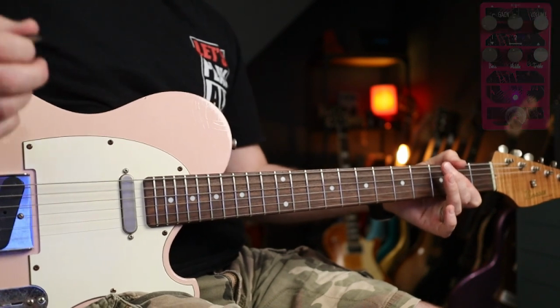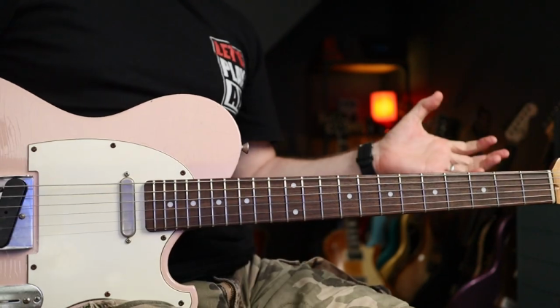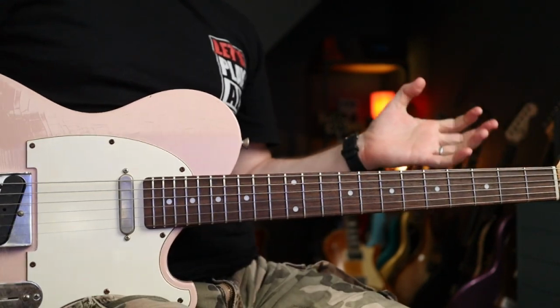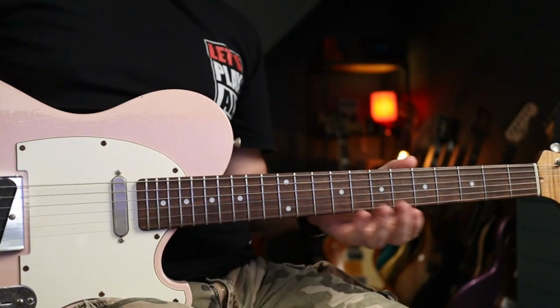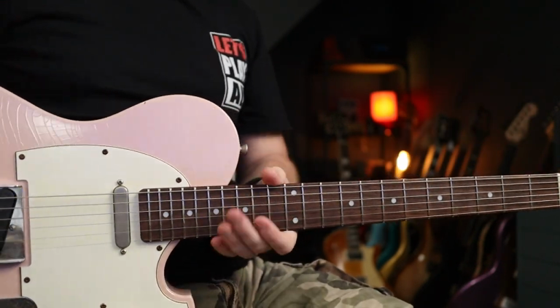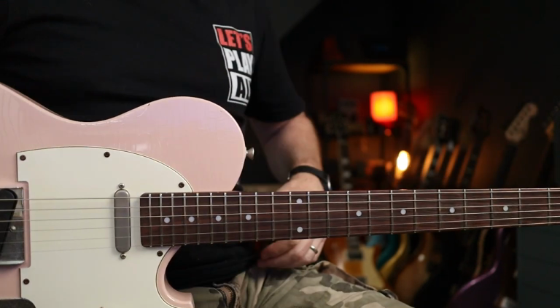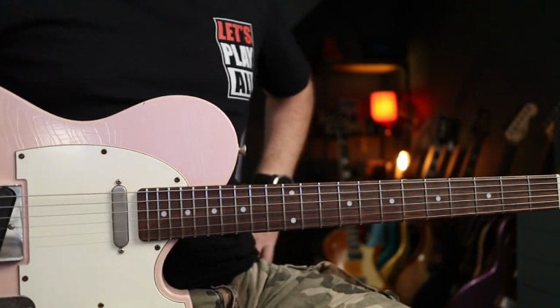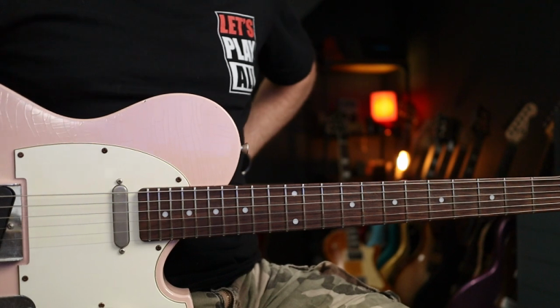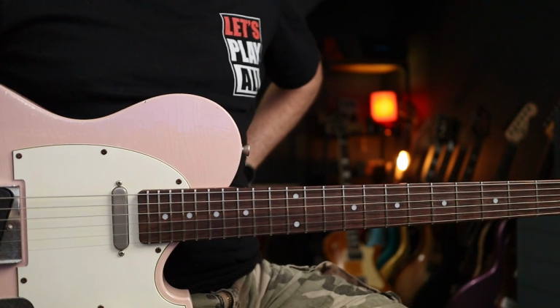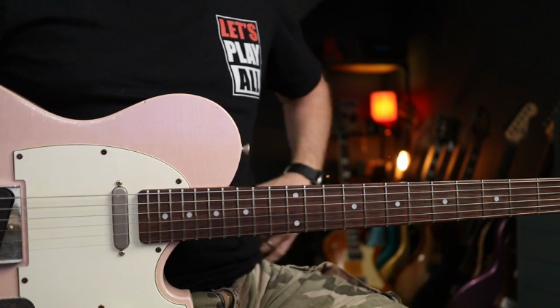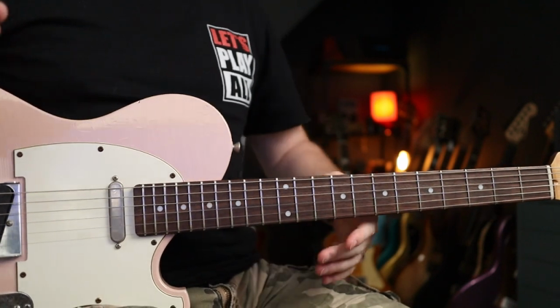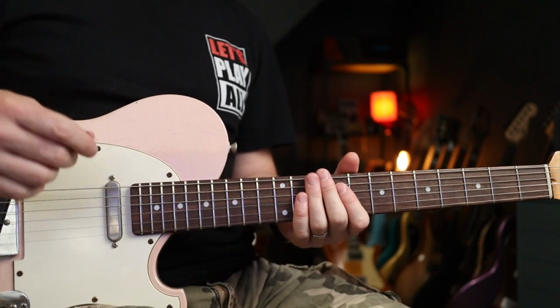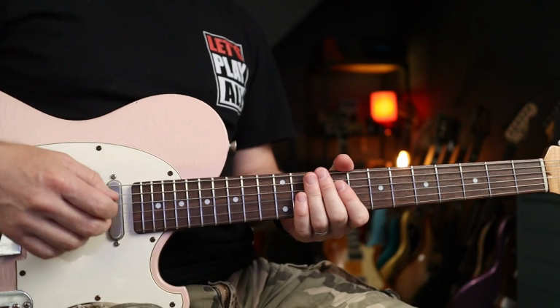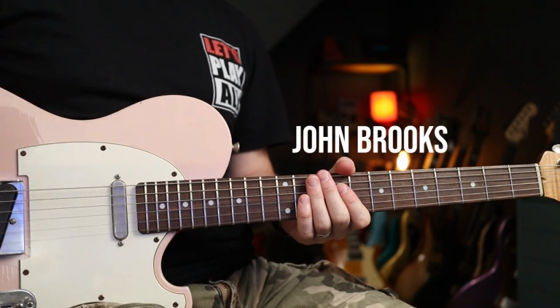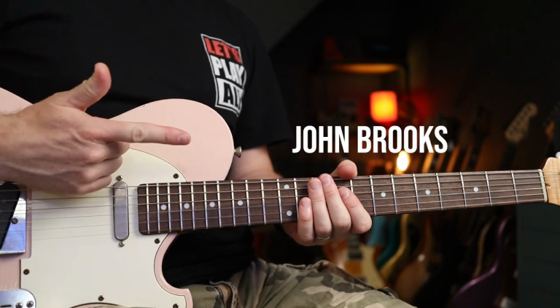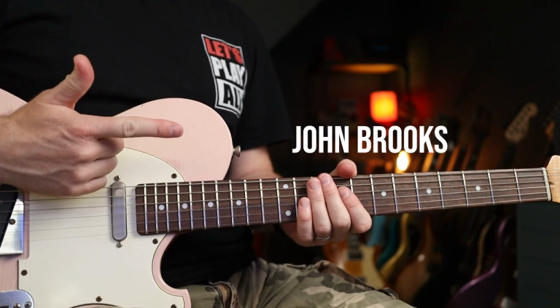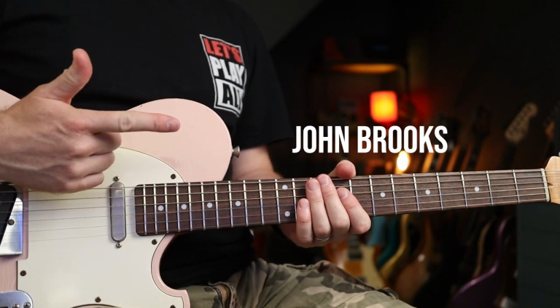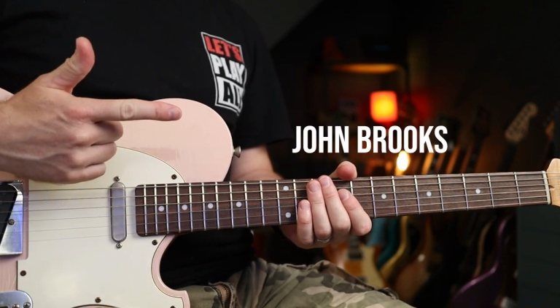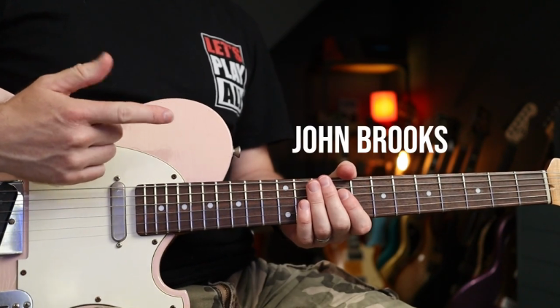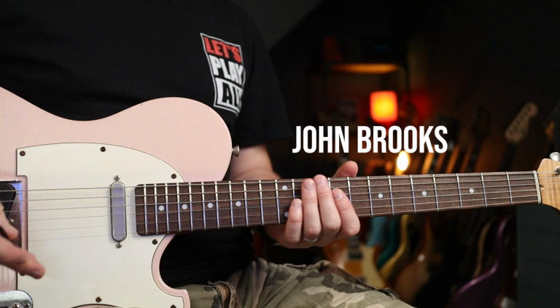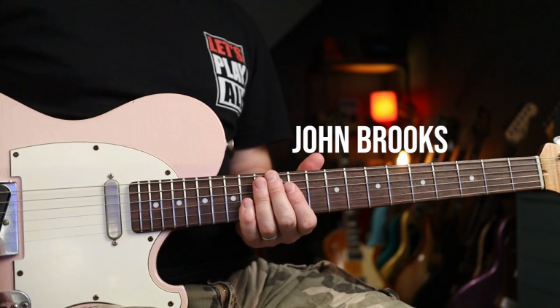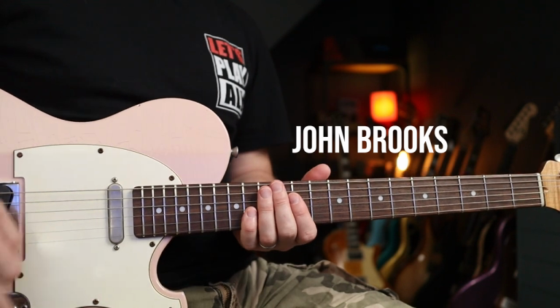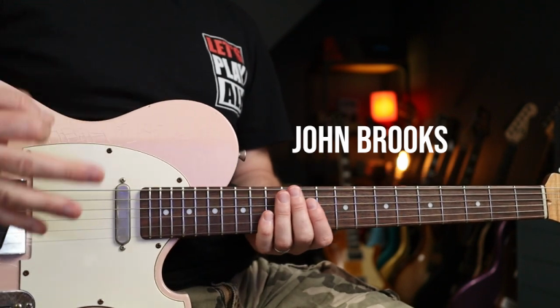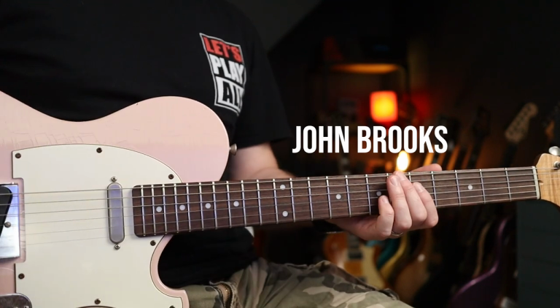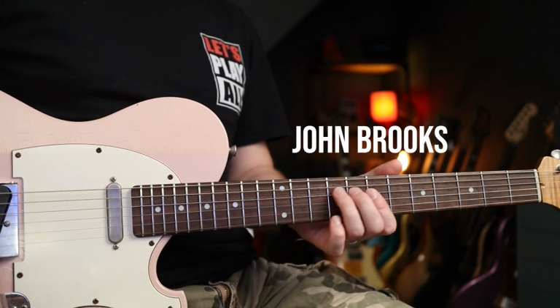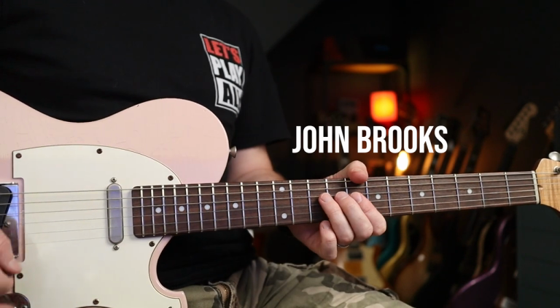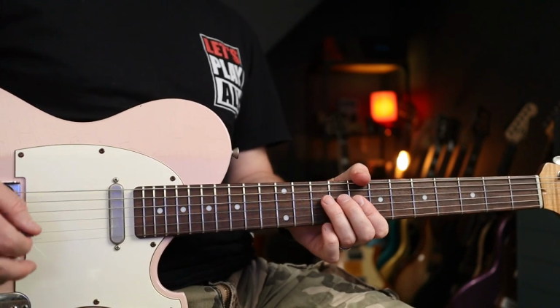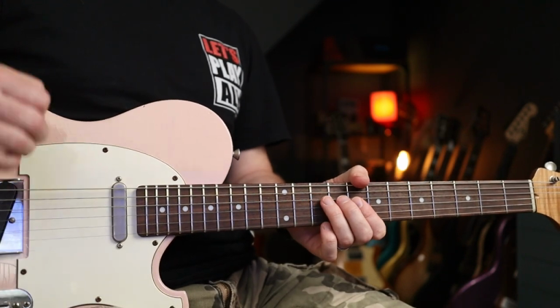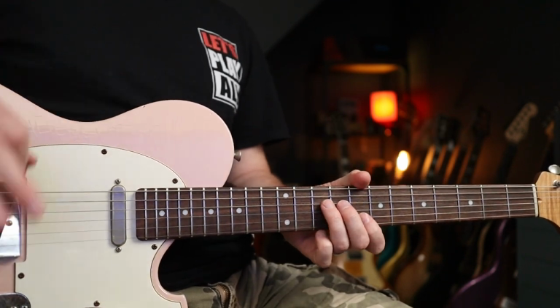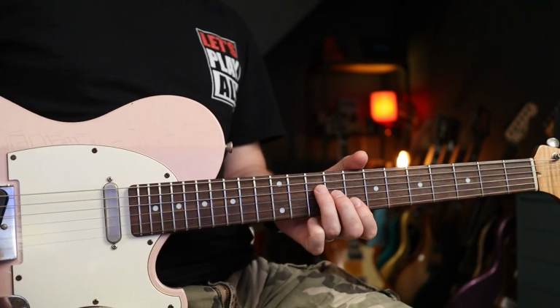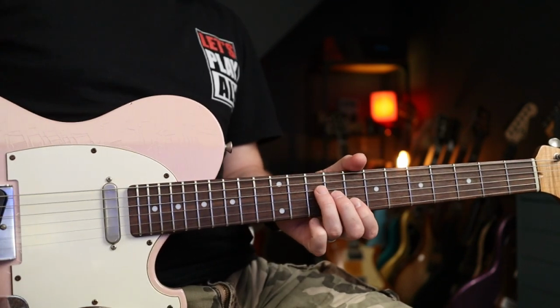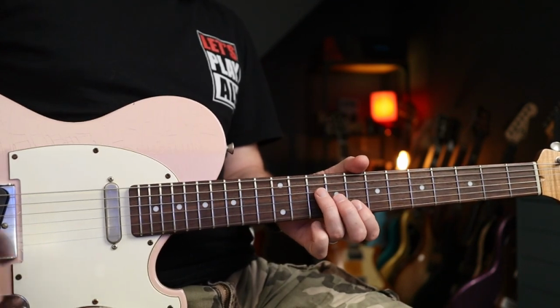Hello folks, welcome back. We're doing Blind Melon's 'Two by Four.' If you enjoy this one, you have Patreon supporter John Brooks to thank — thanks very much indeed for your support John, and excellent selection. Tone-wise it's pretty simple.